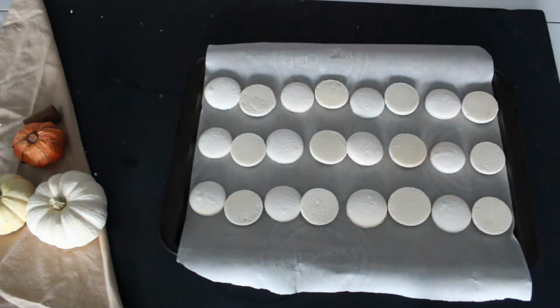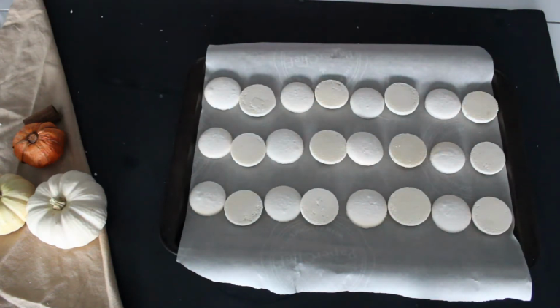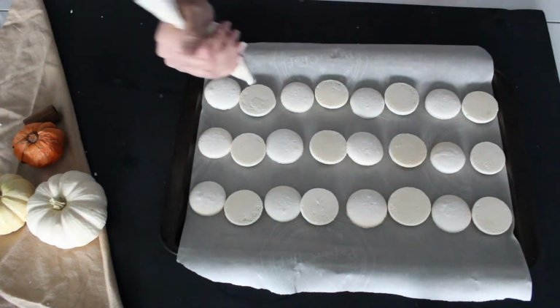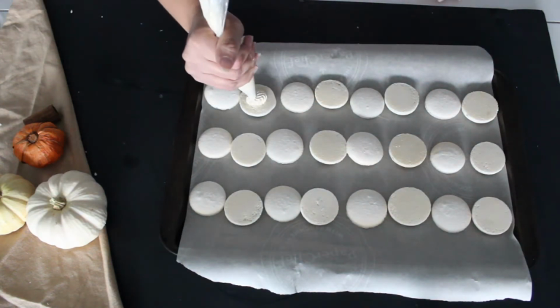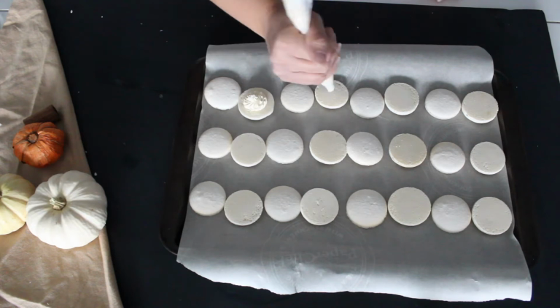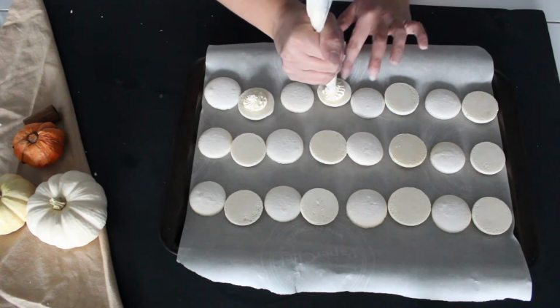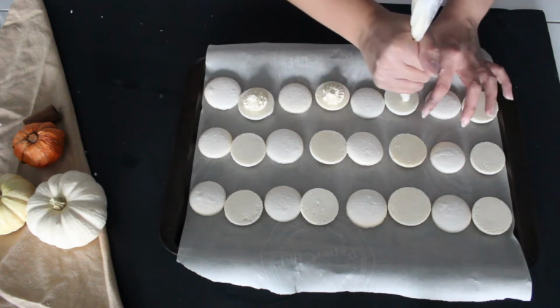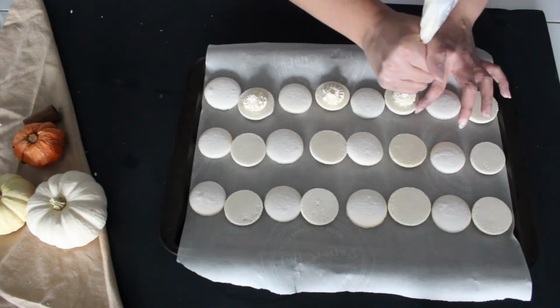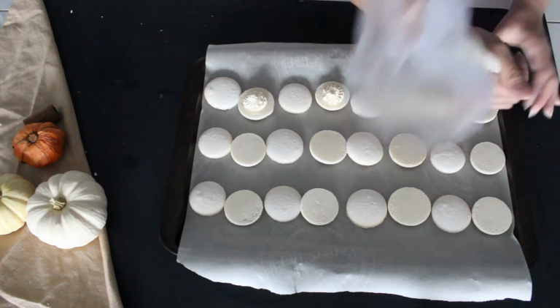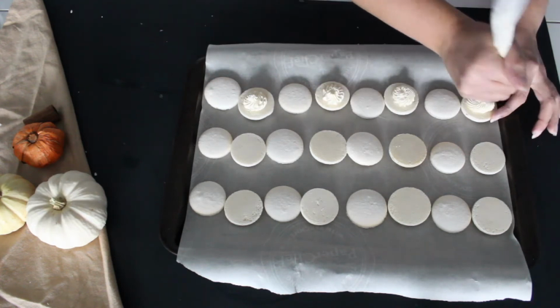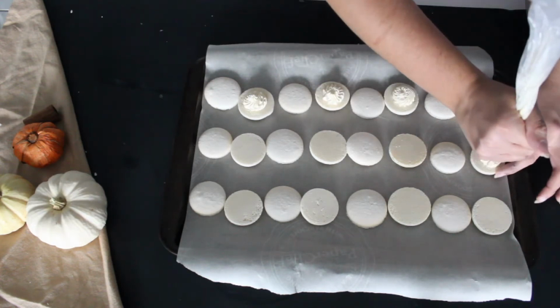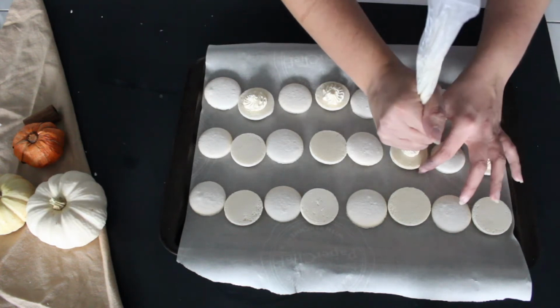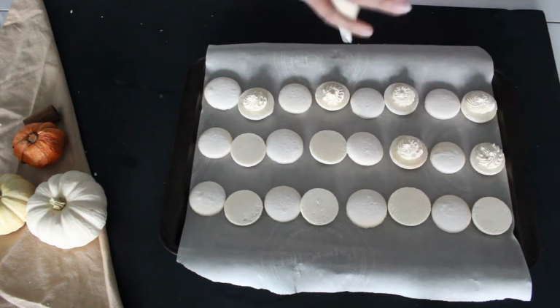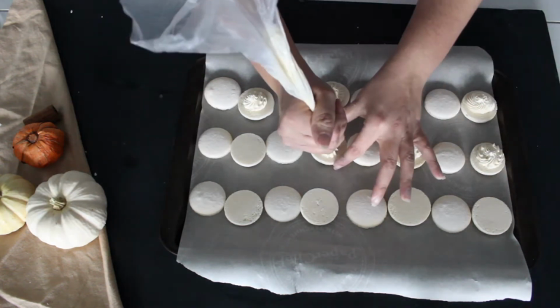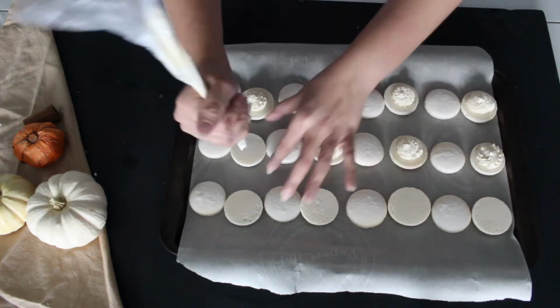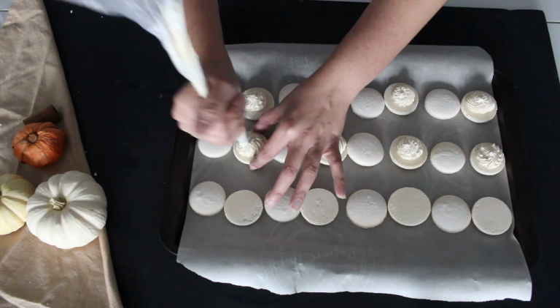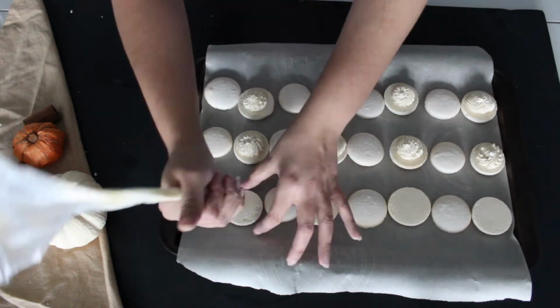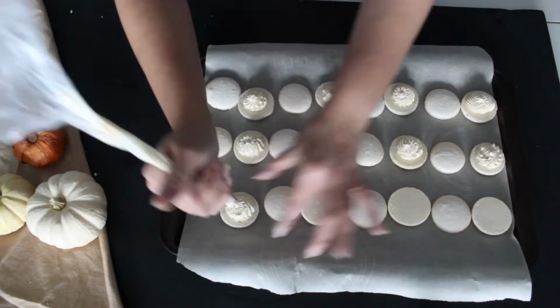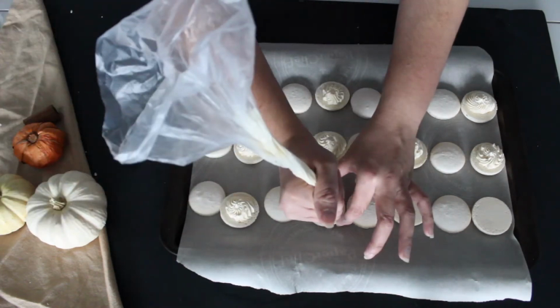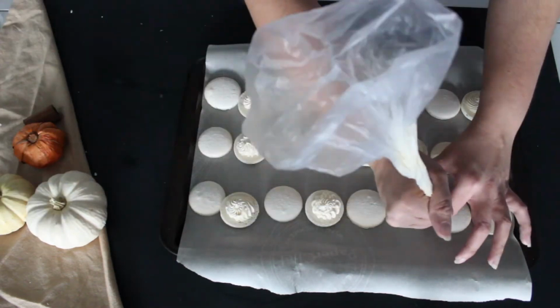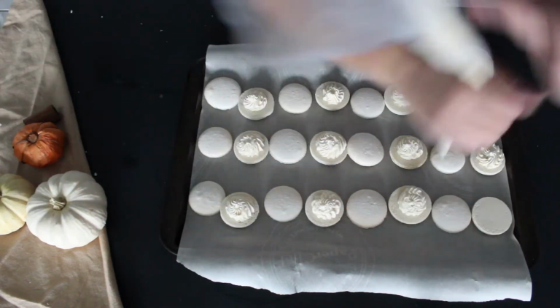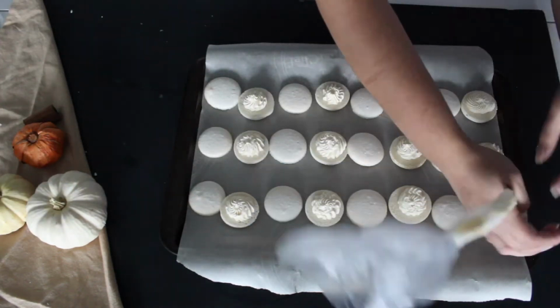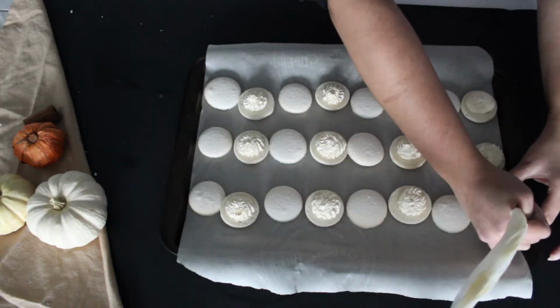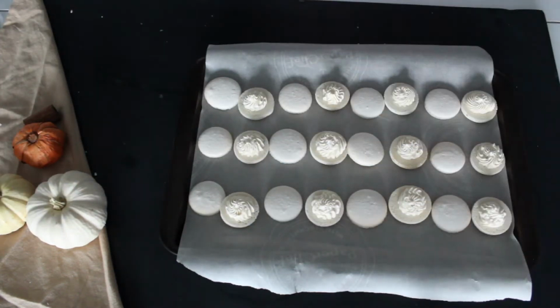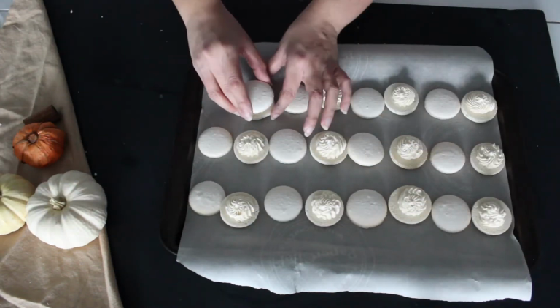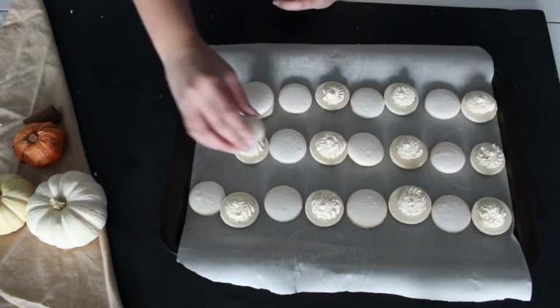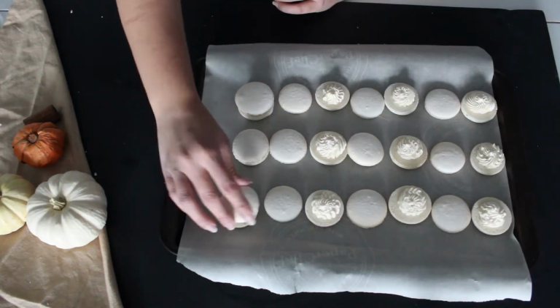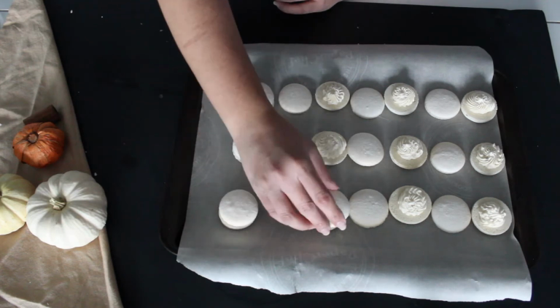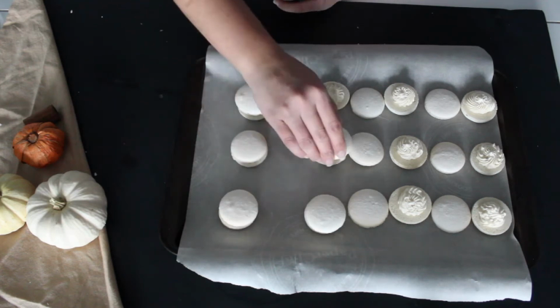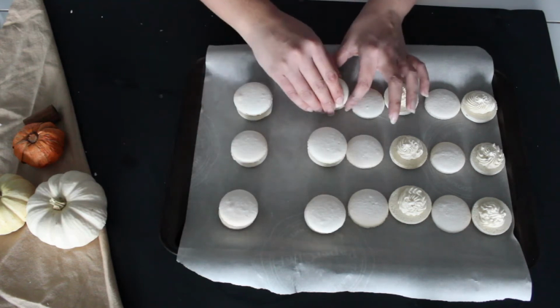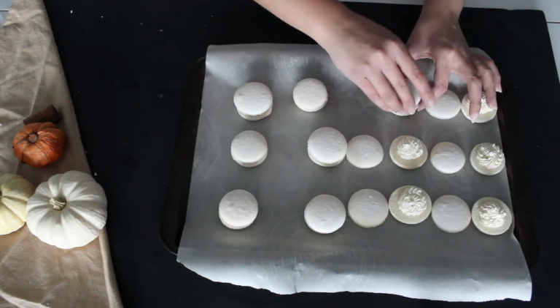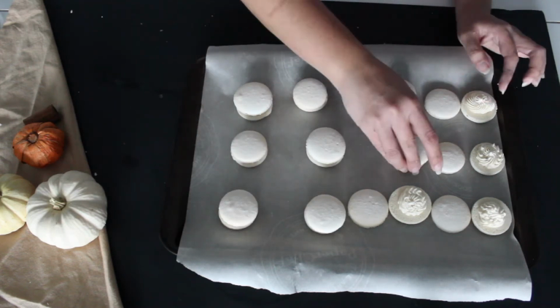First, we're going to fill the macarons with the vanilla buttercream that we made. Take about a teaspoon onto half the macaron shells, then close up the macarons and we're going to get ready to decorate them.